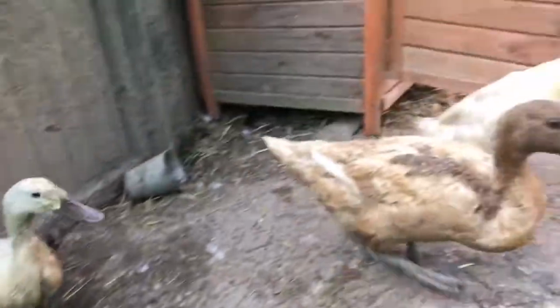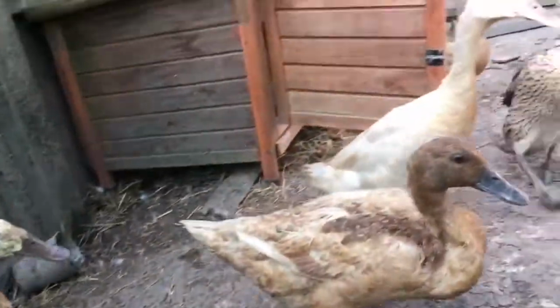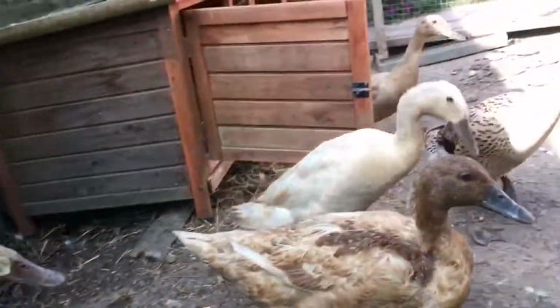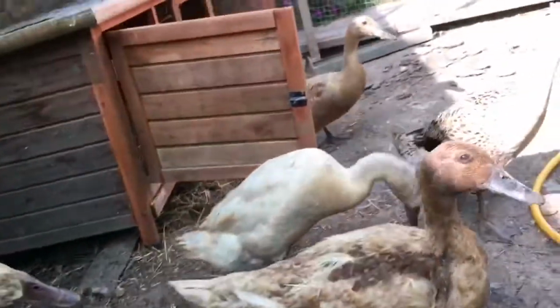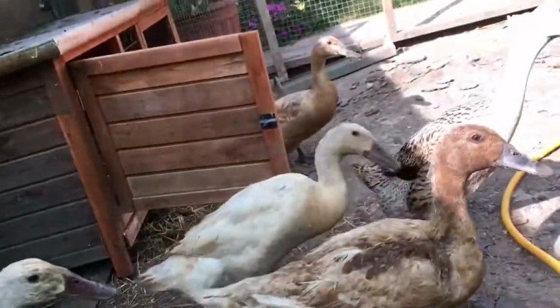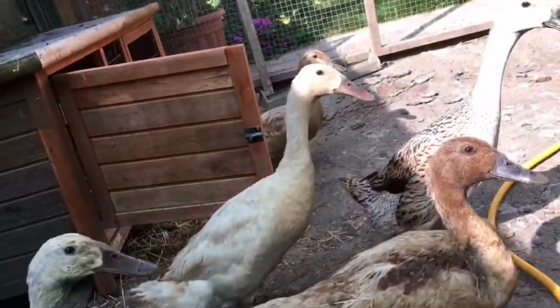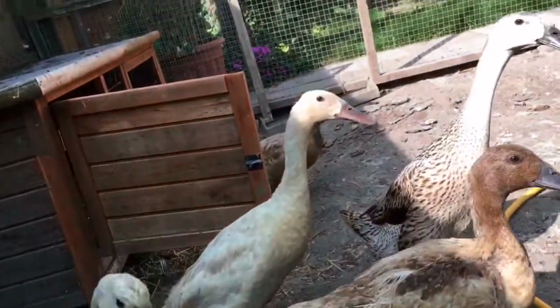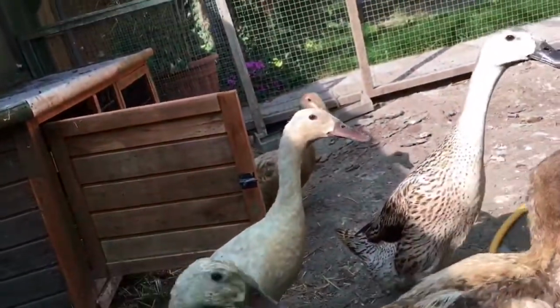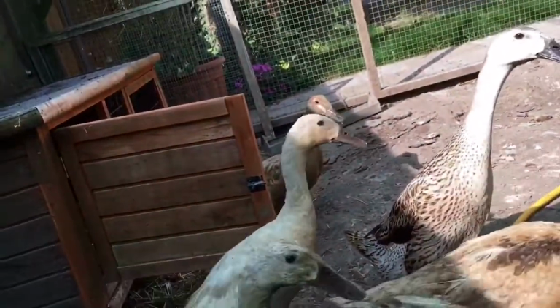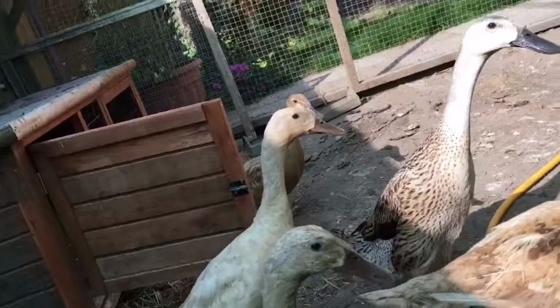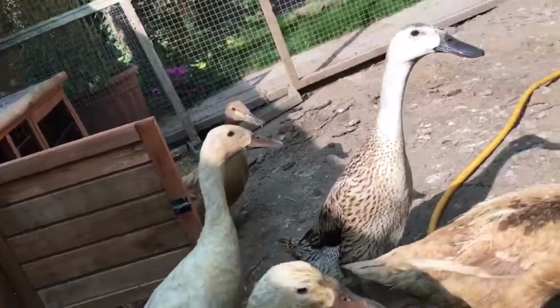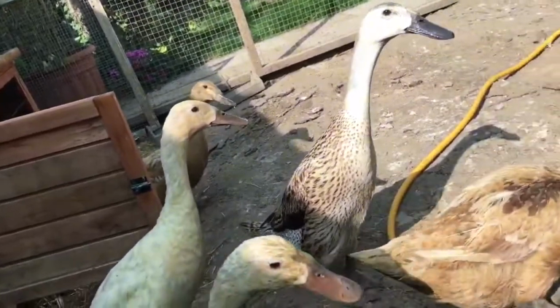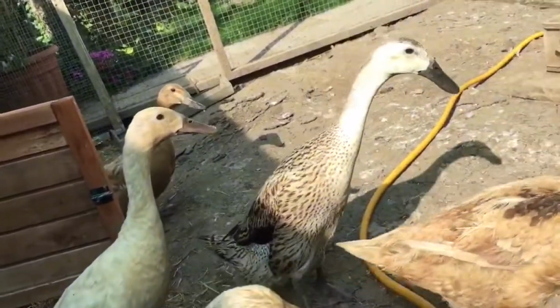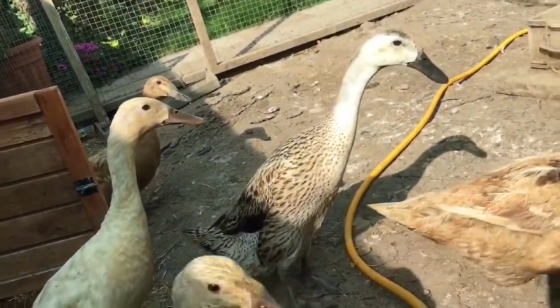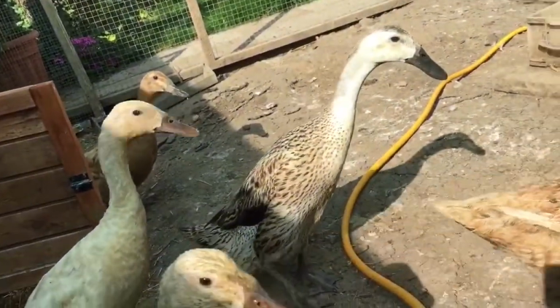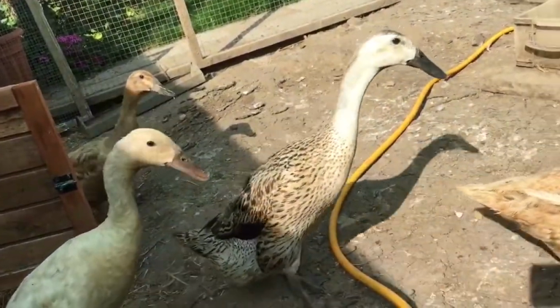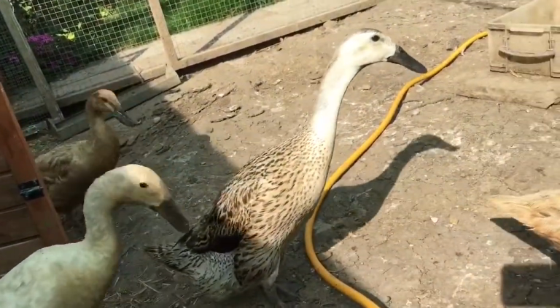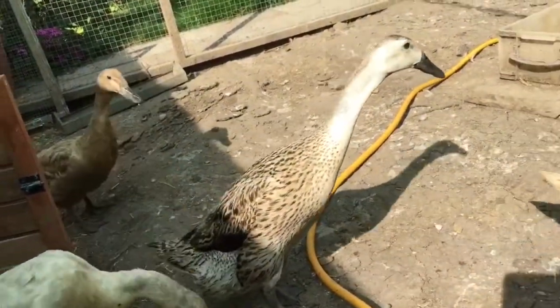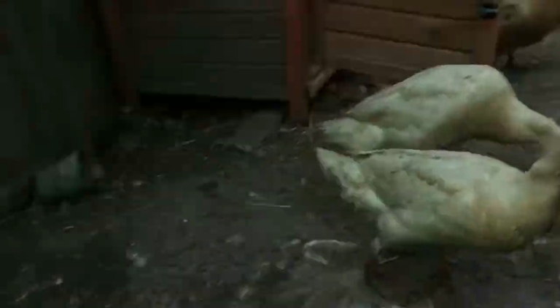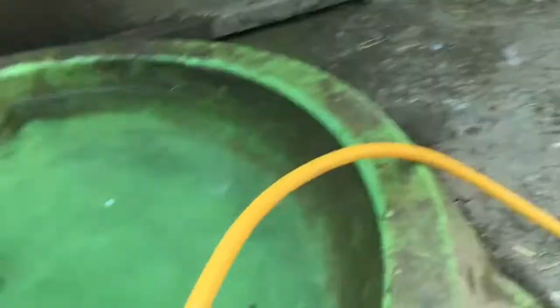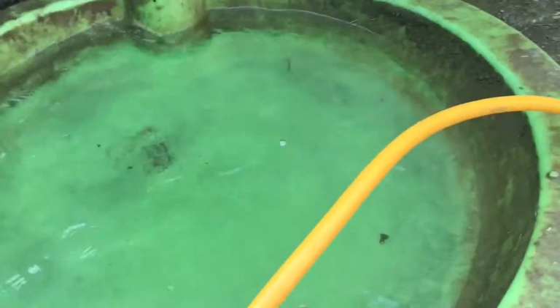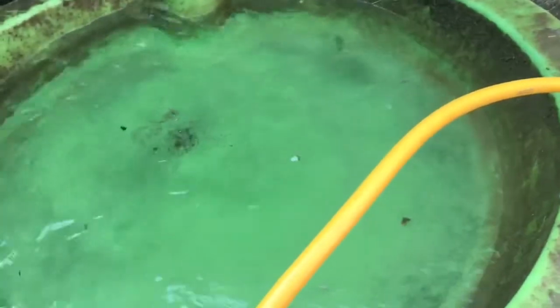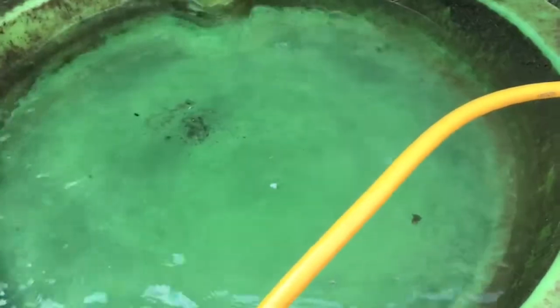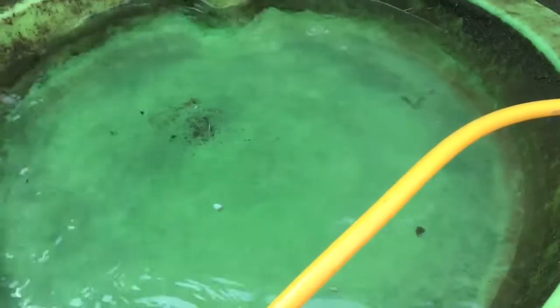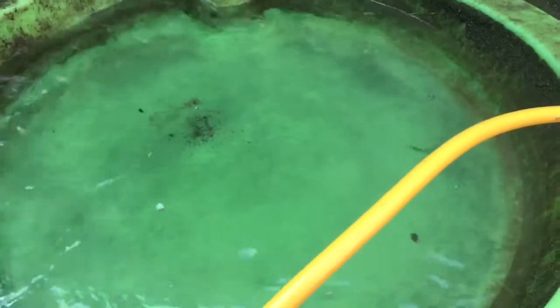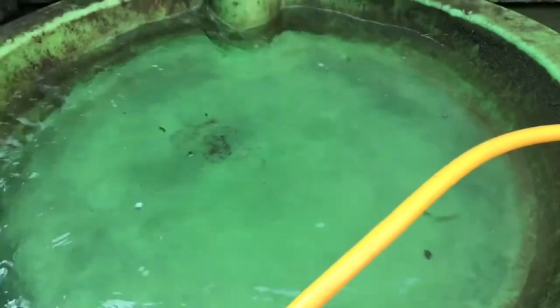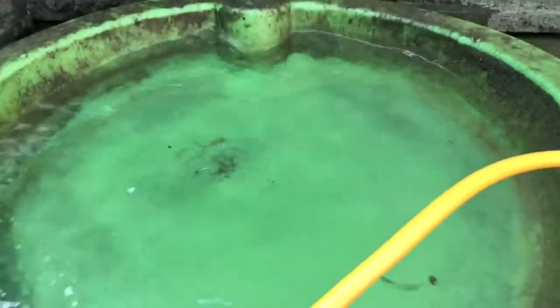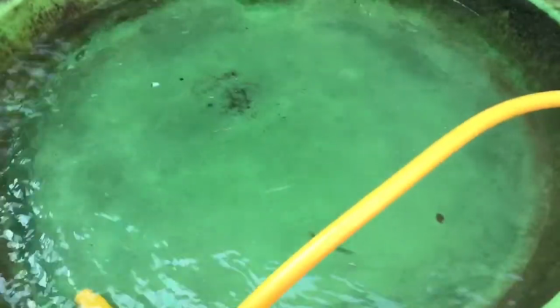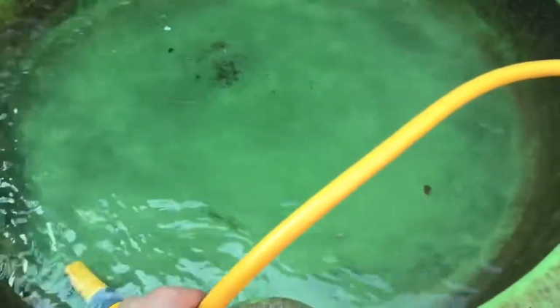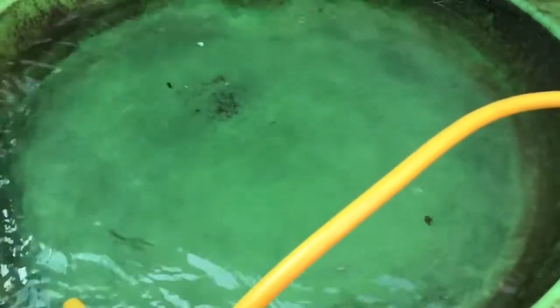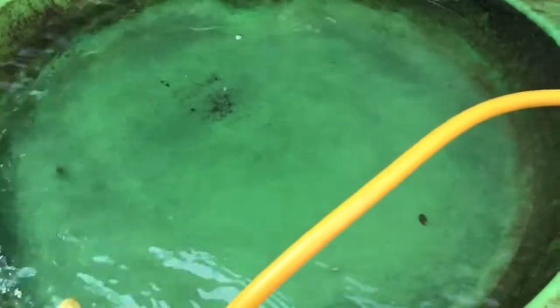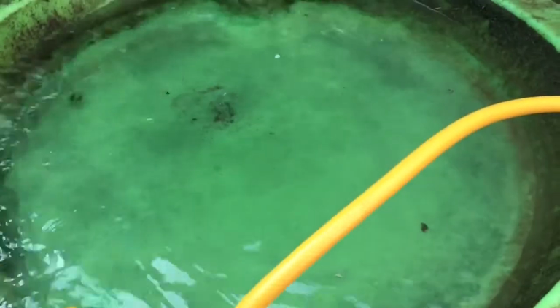Because there are seven of them in here, they obviously need enough space for seven ducks, but they all won't go in there at one time.